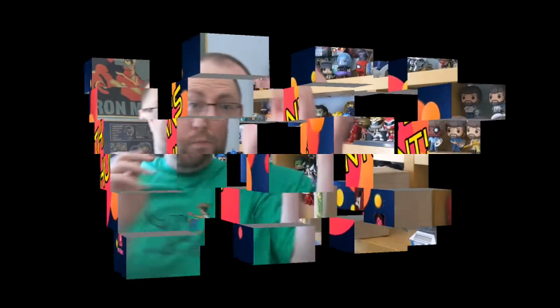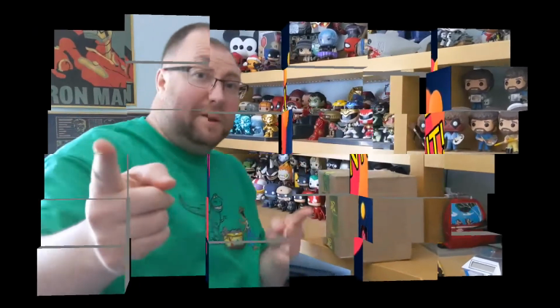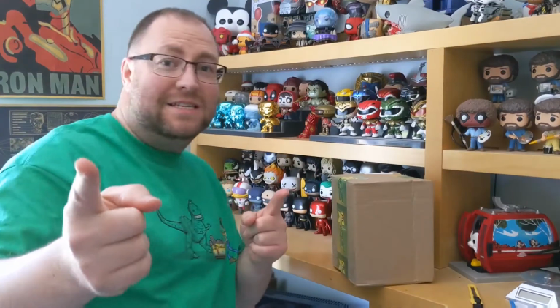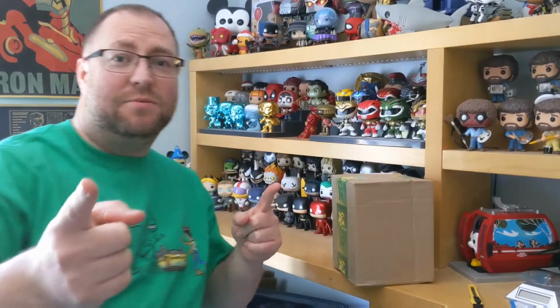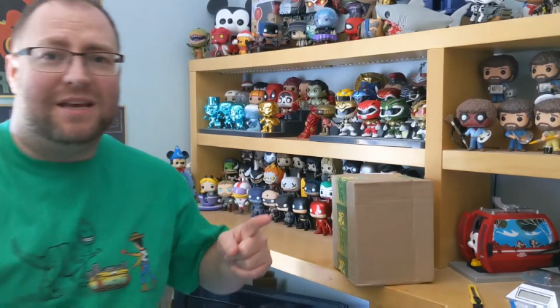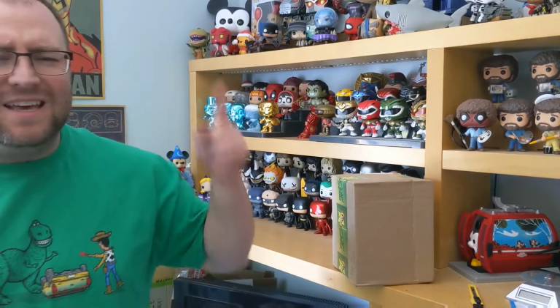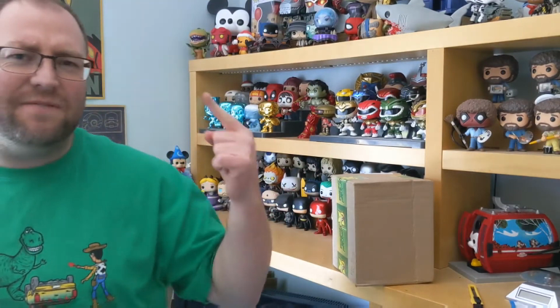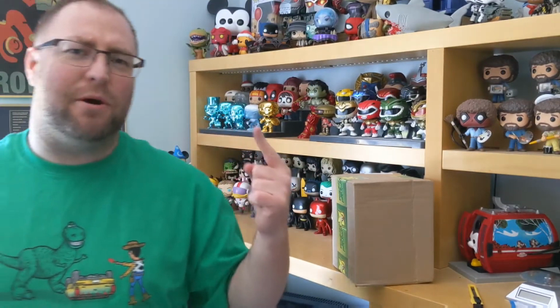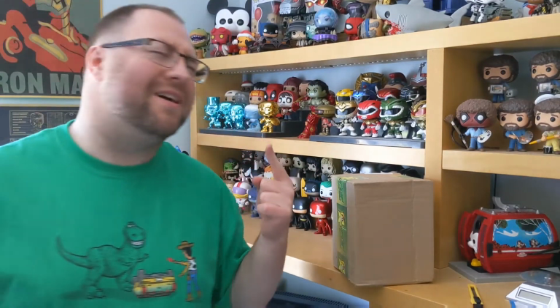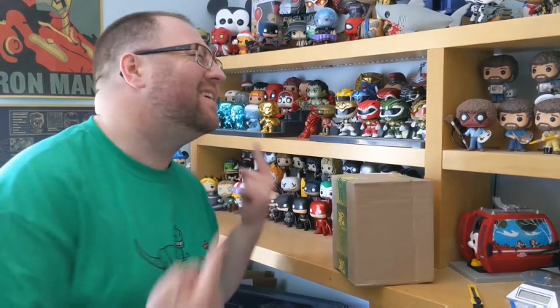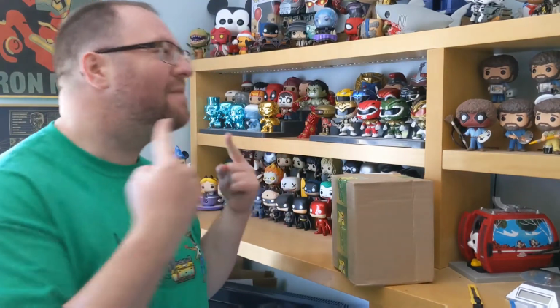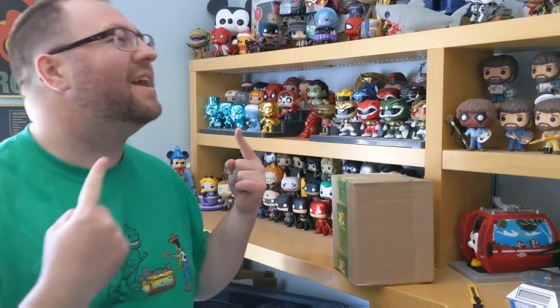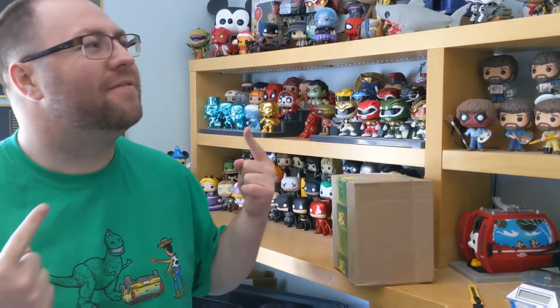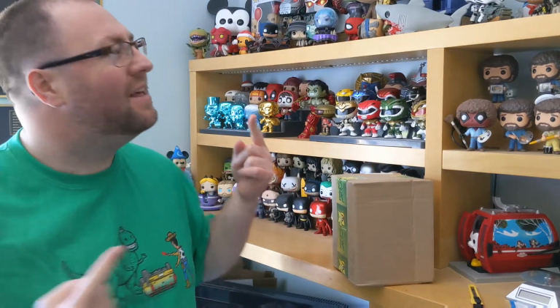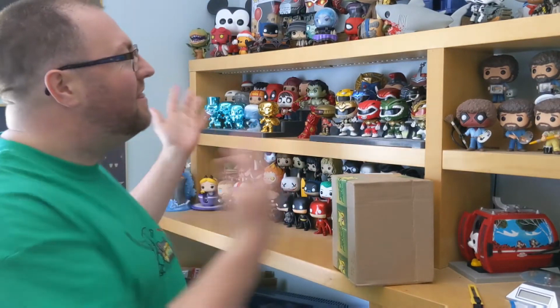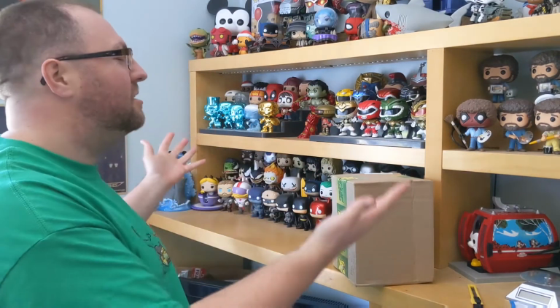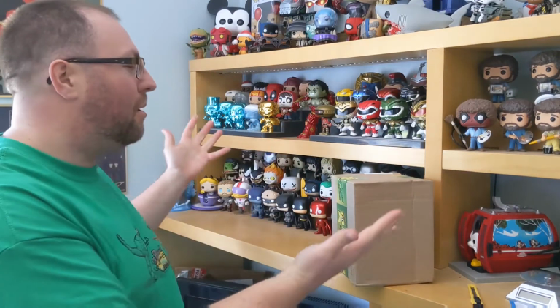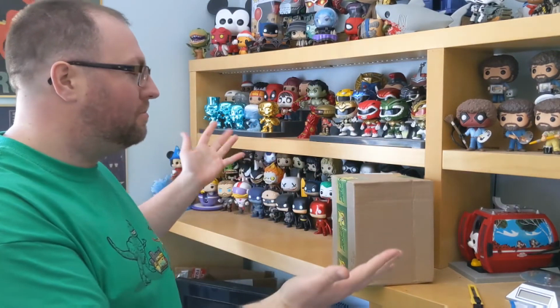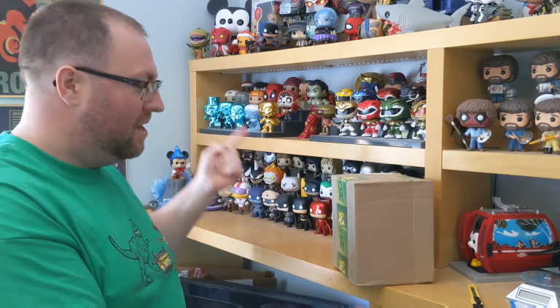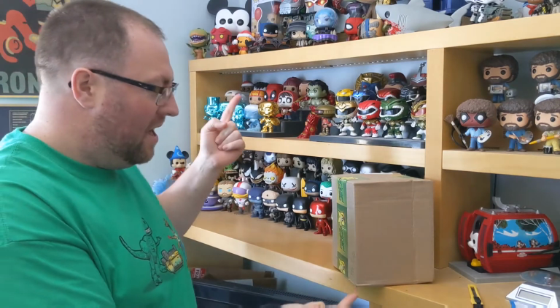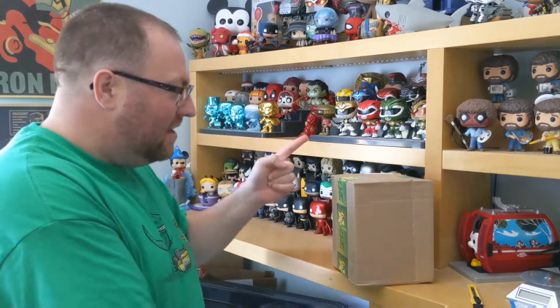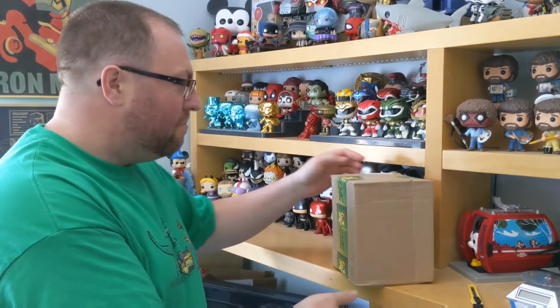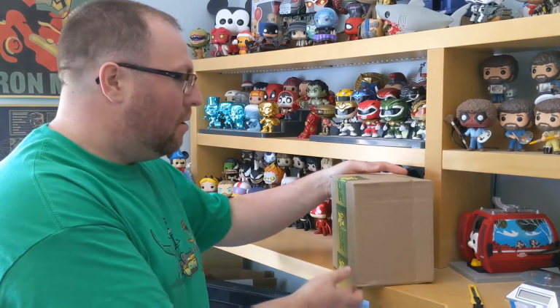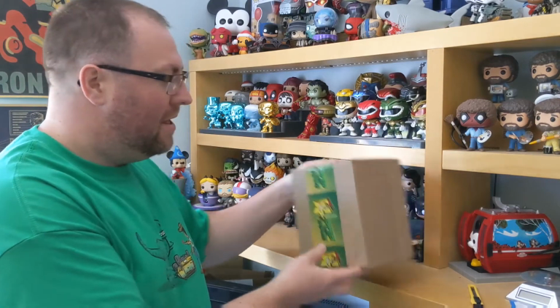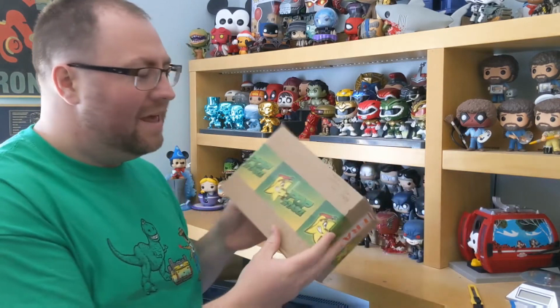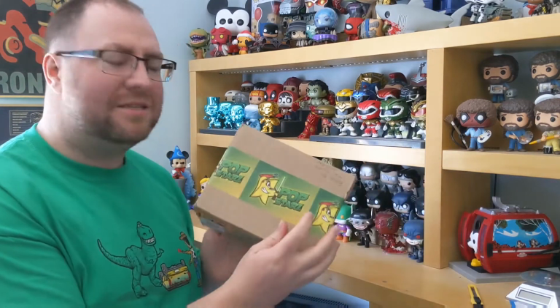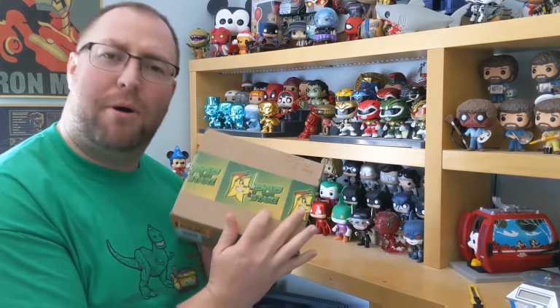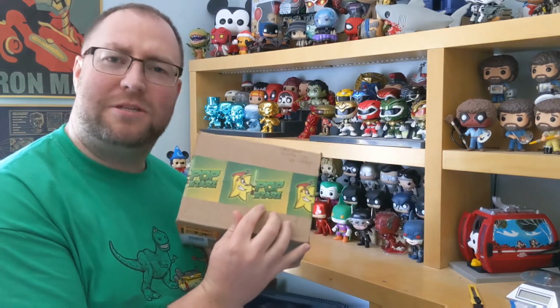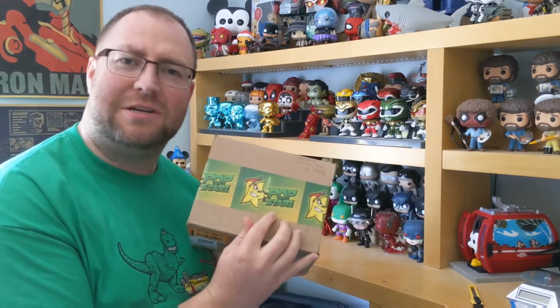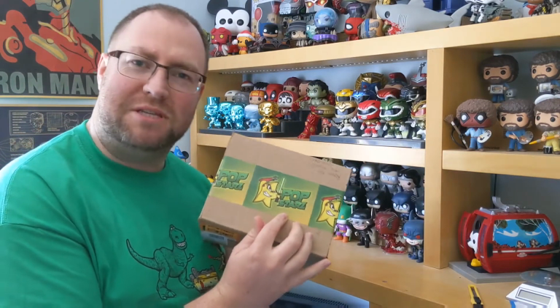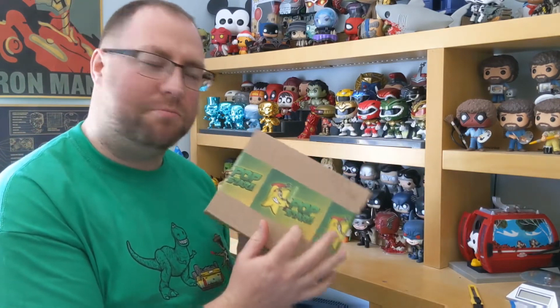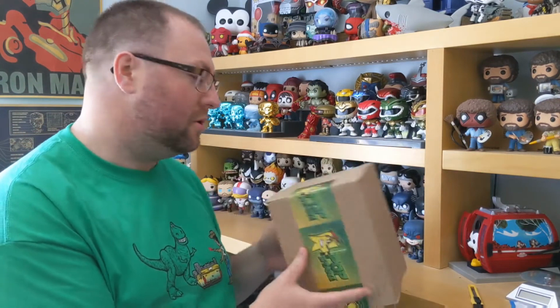Welcome ladies and gentlemen, it's Nathan's Pop Hunt. I'm the Nathan, these are the Pops — and another pop — it's the Popstars Mystery Box.